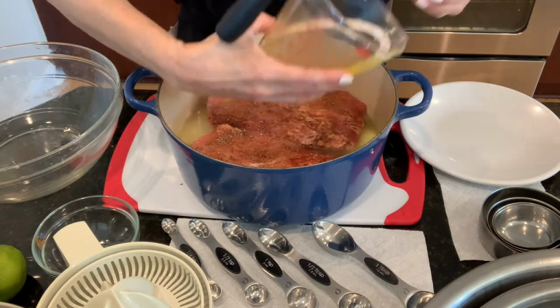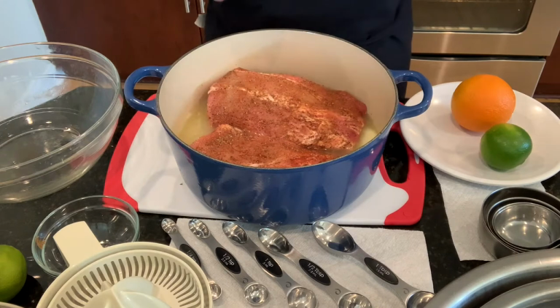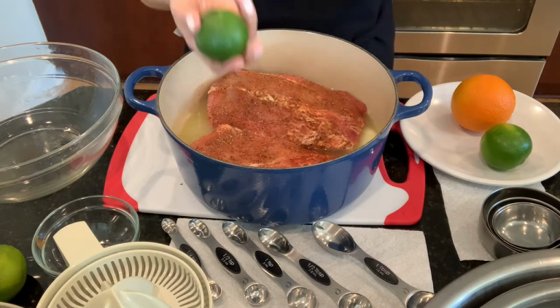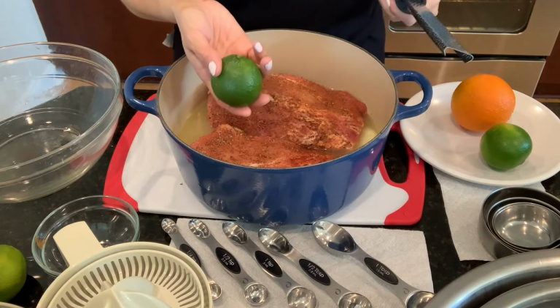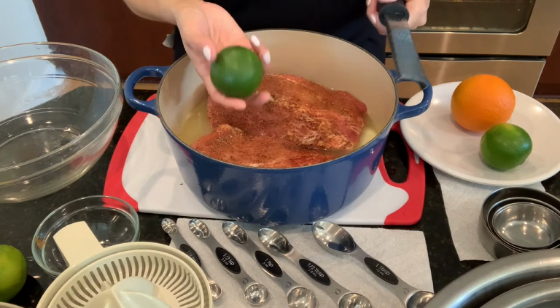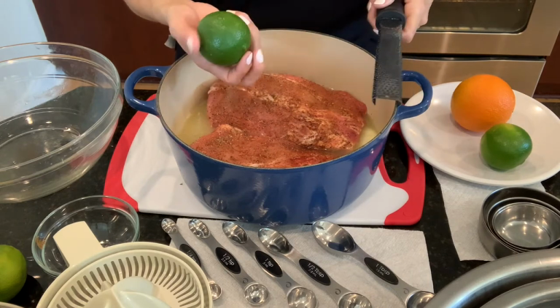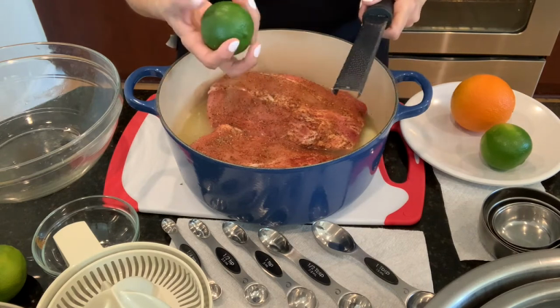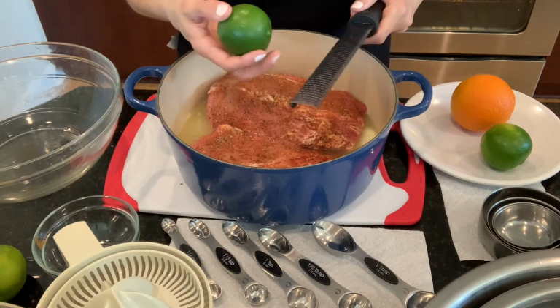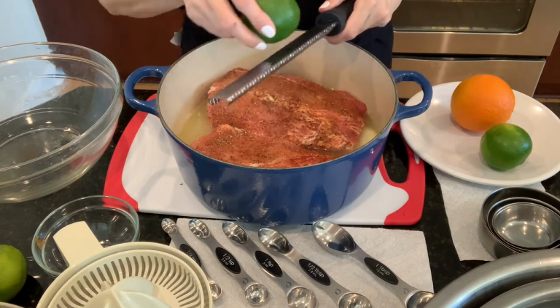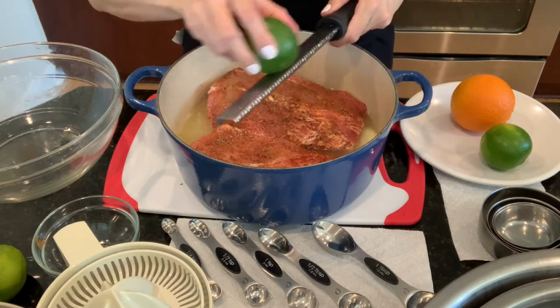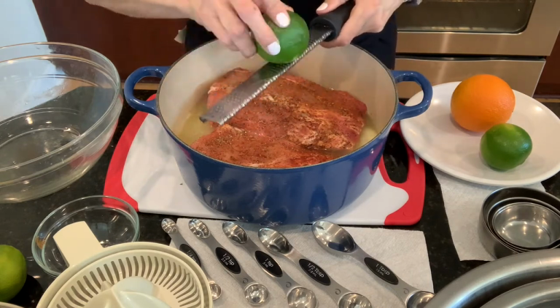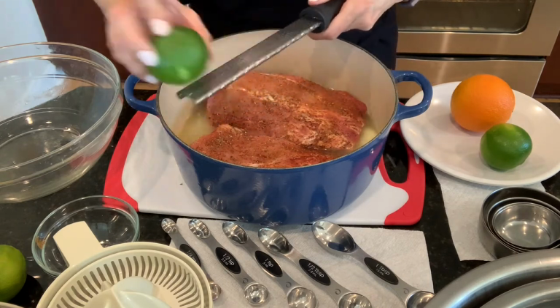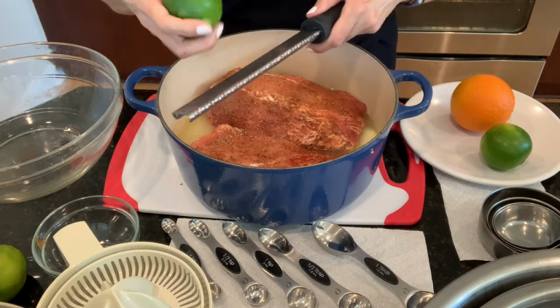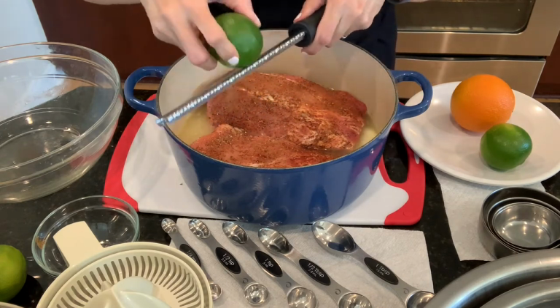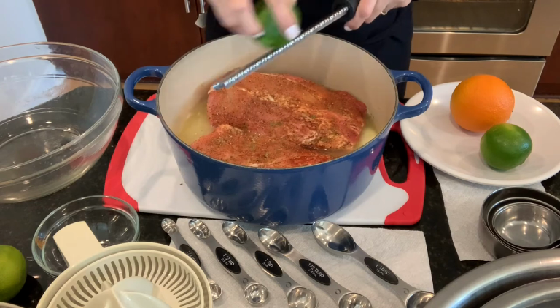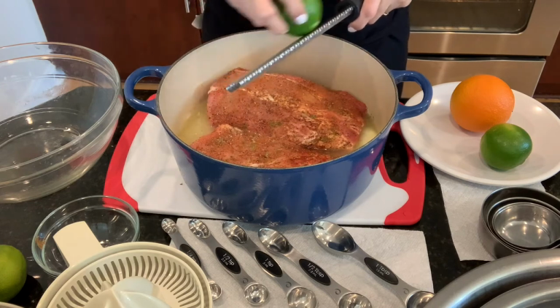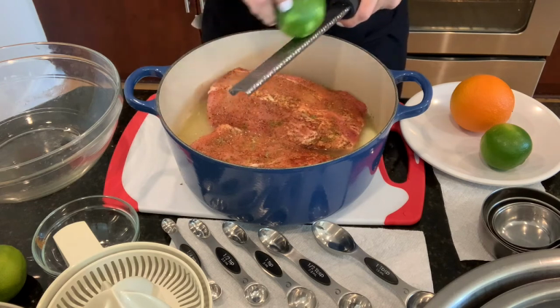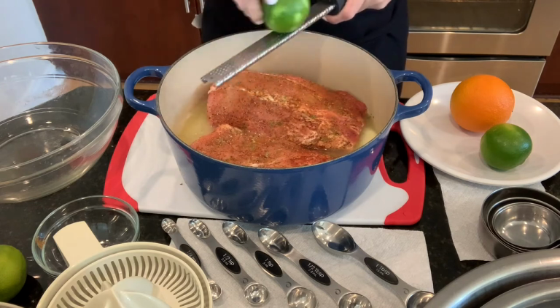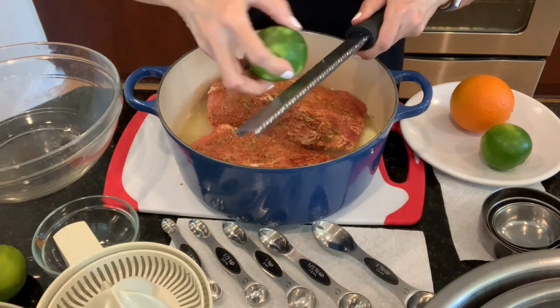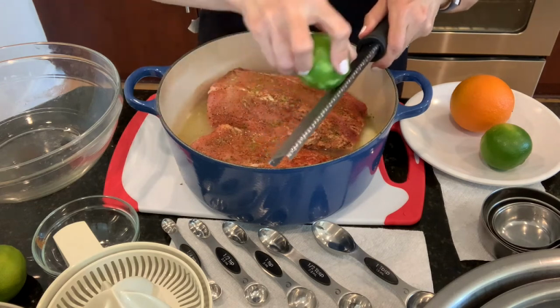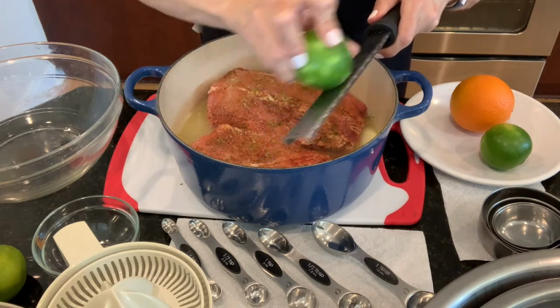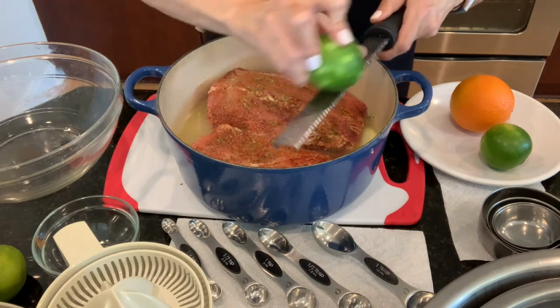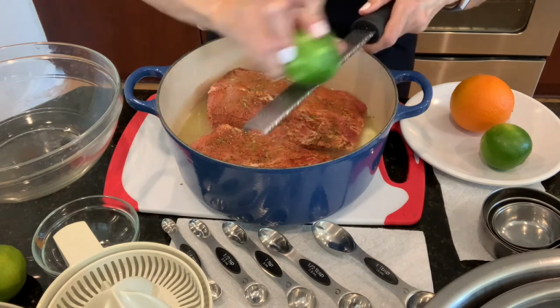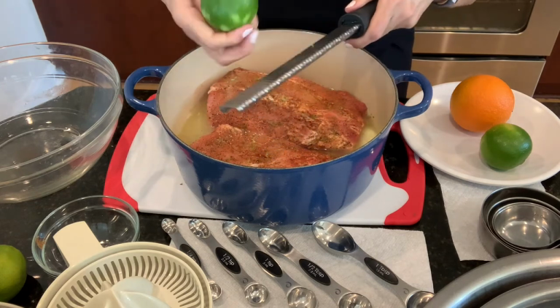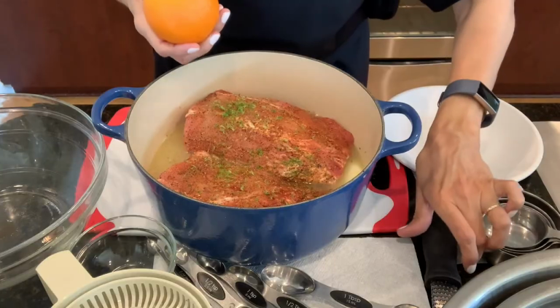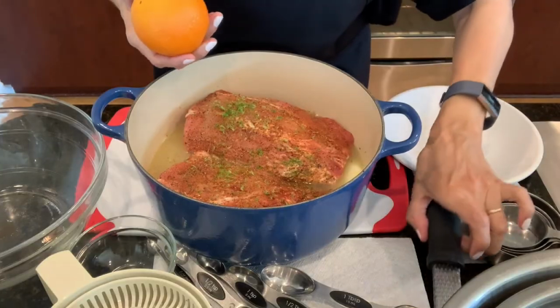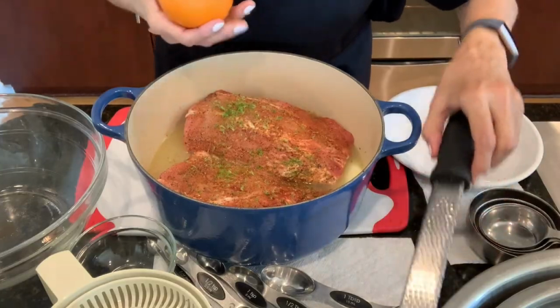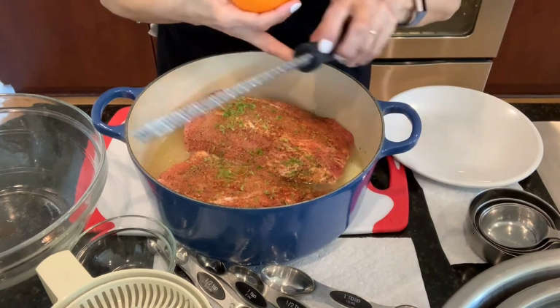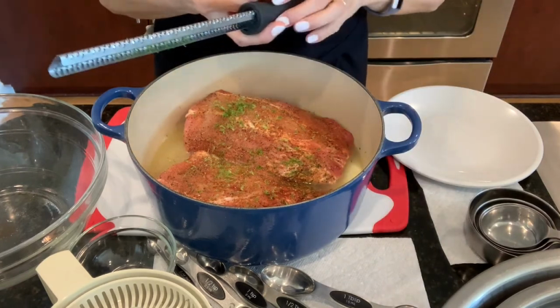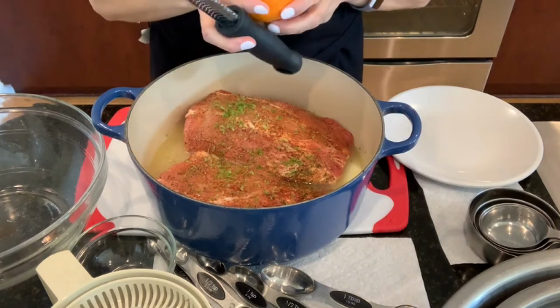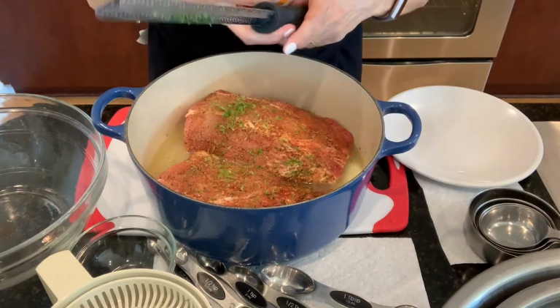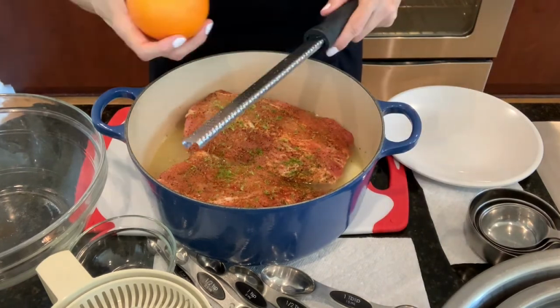I washed my limes and my orange with soap and water. Now I'm moving on to zesting my orange.